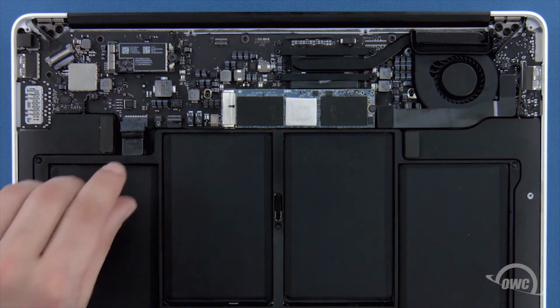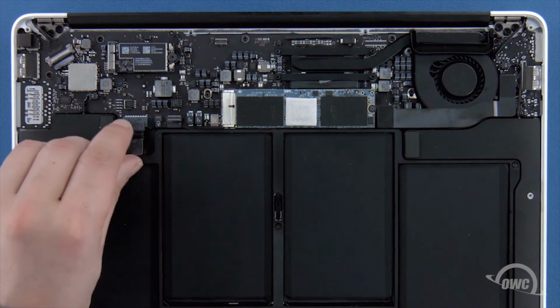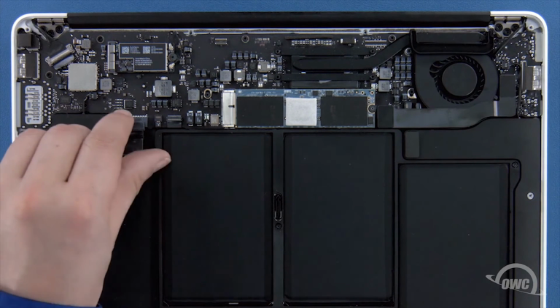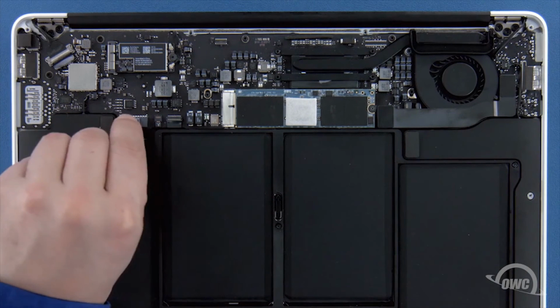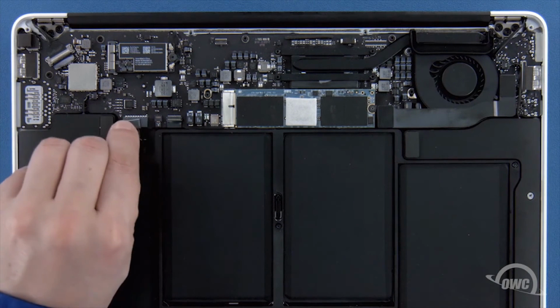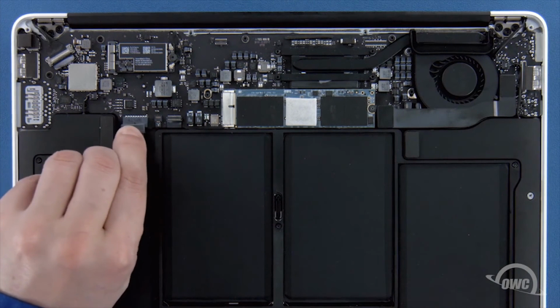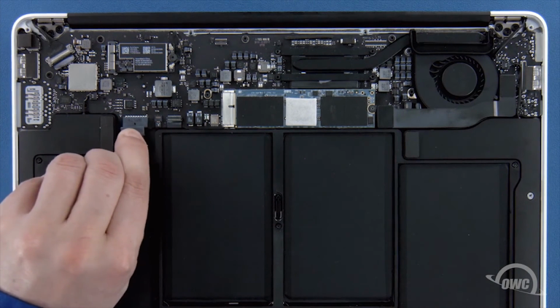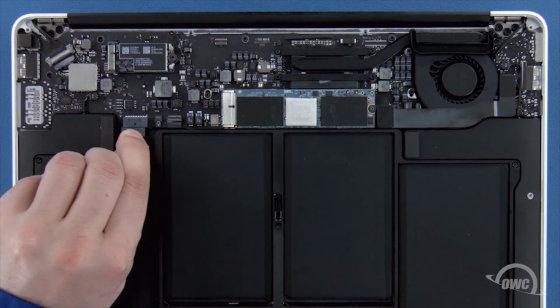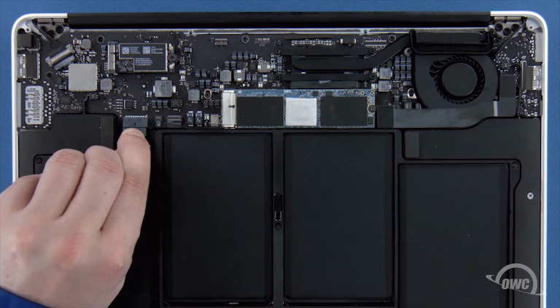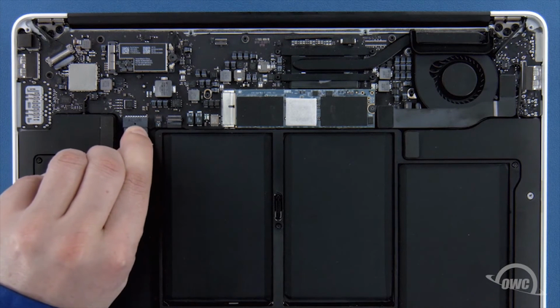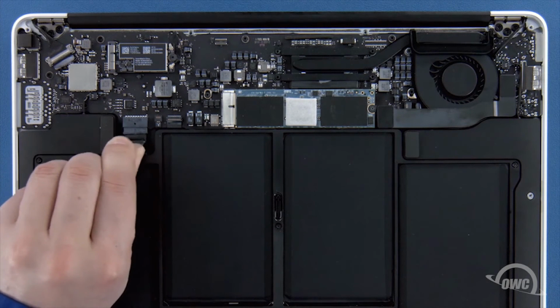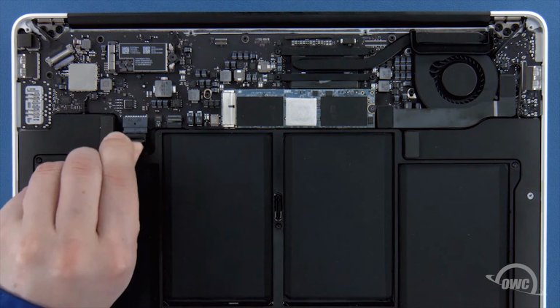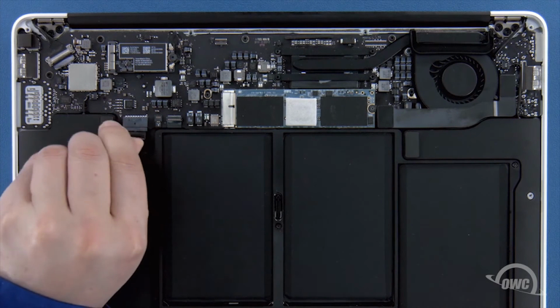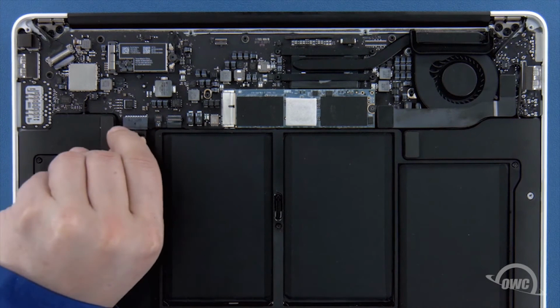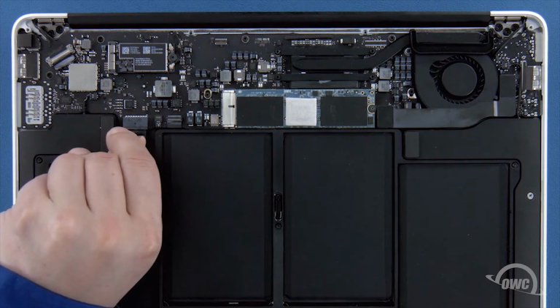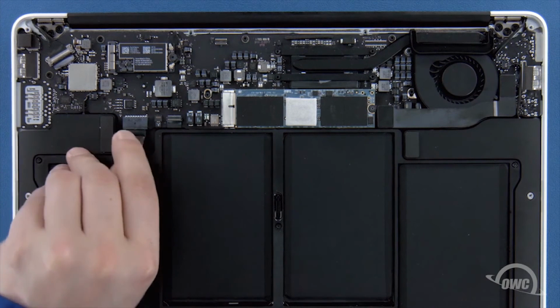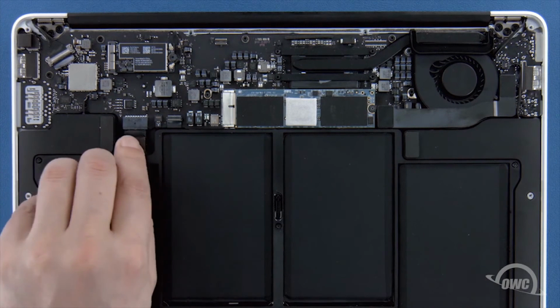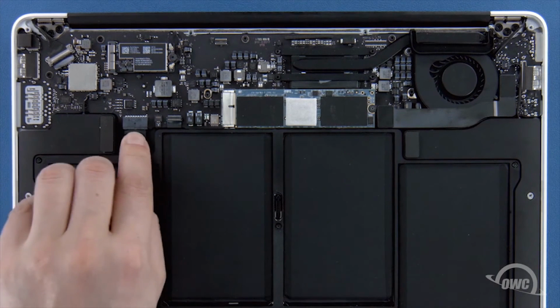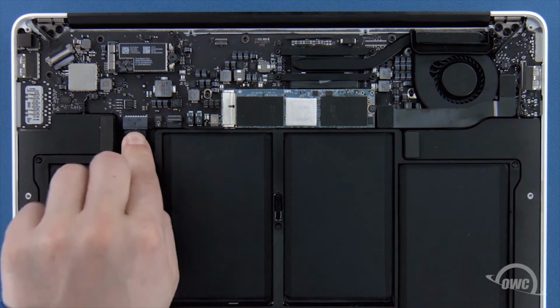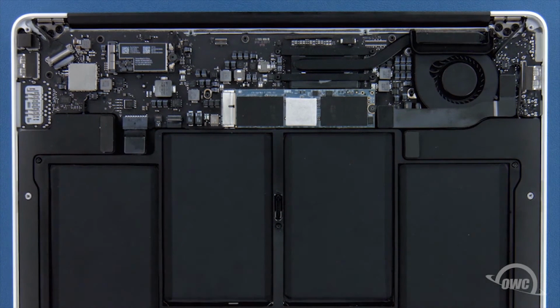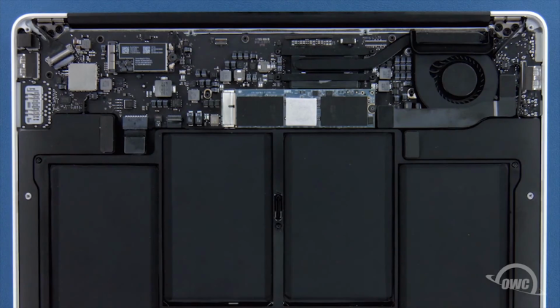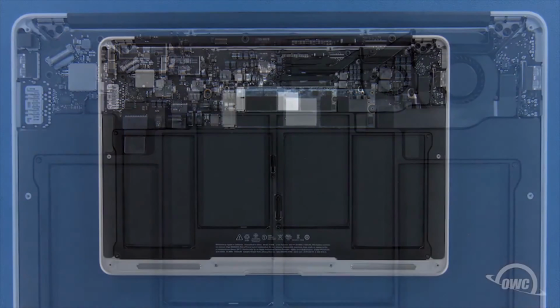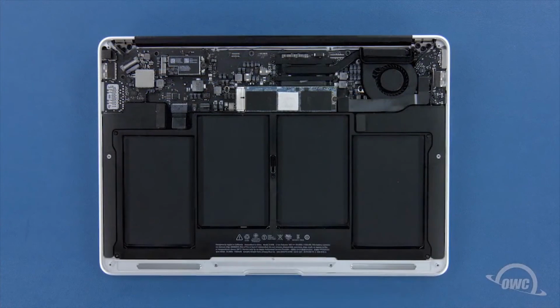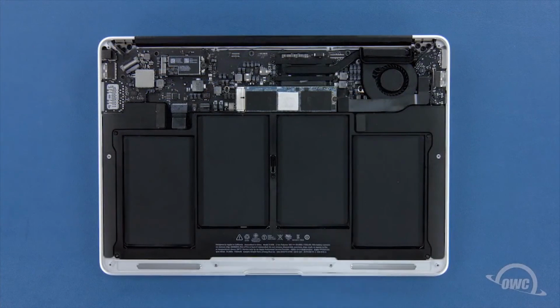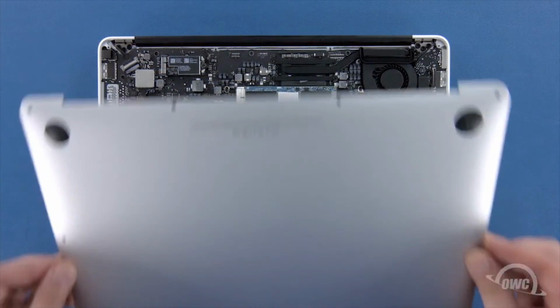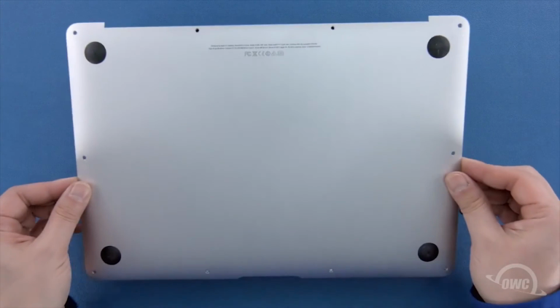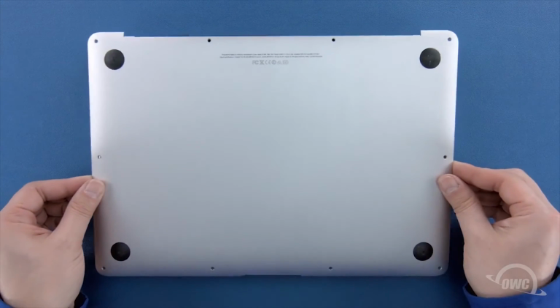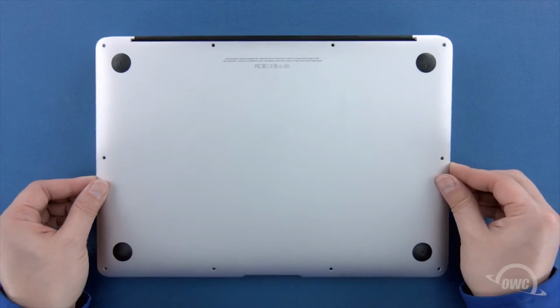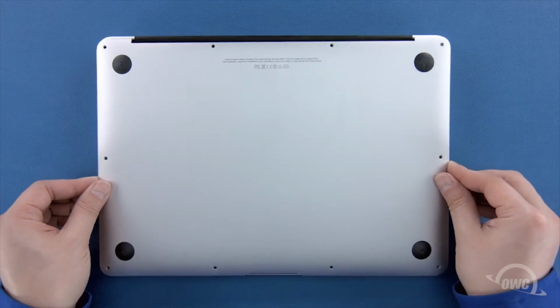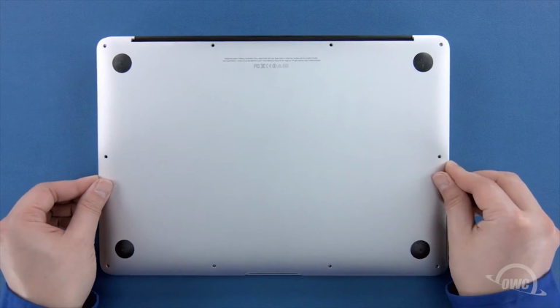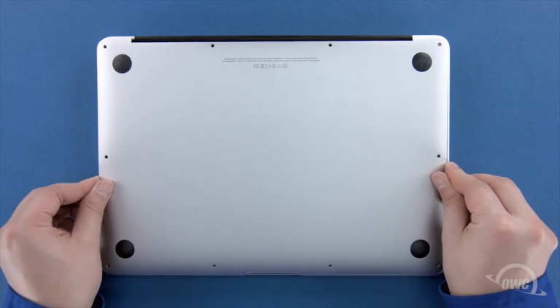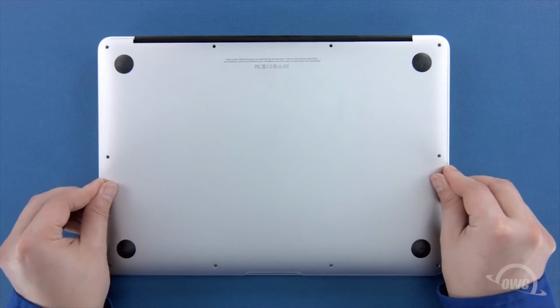Finally, reconnect the battery by lining up the connector and simply sliding it back into its socket. You can now set the bottom cover back into place and push on it to re-engage the clip.